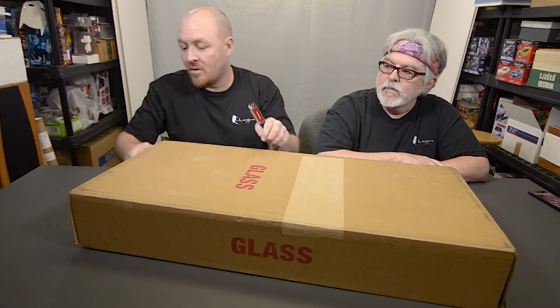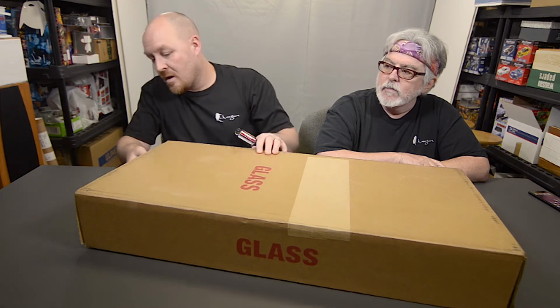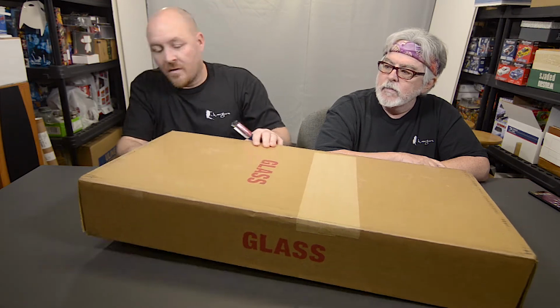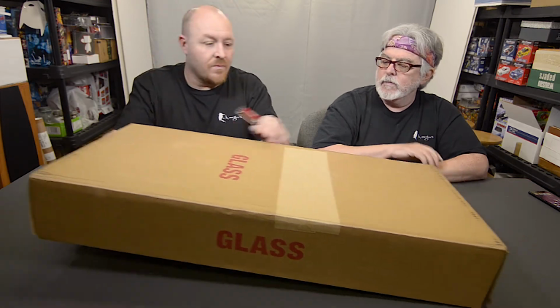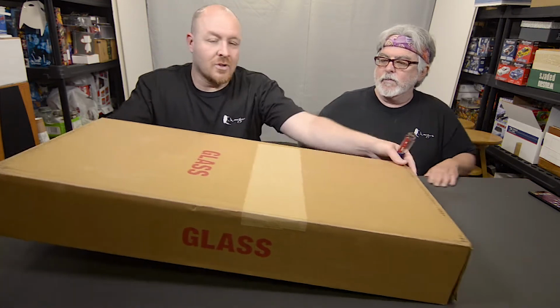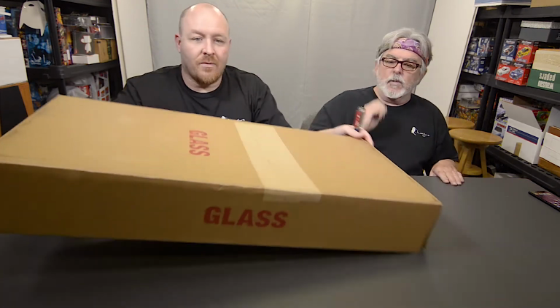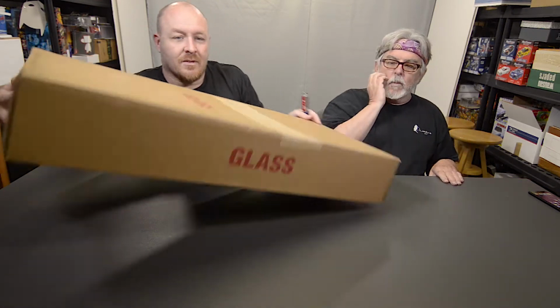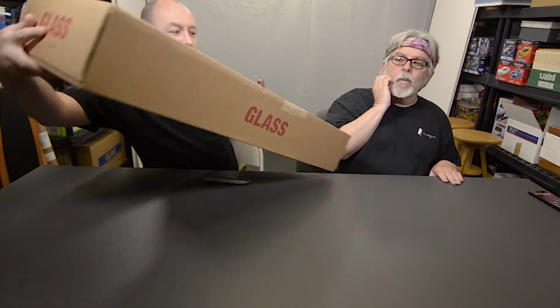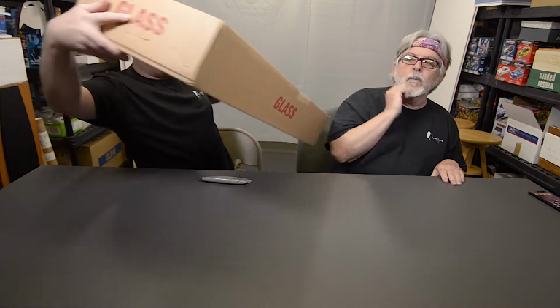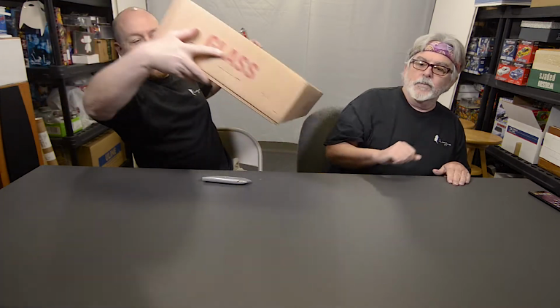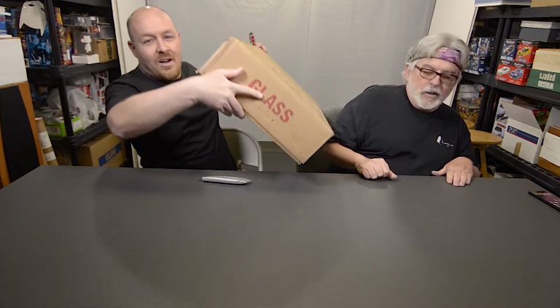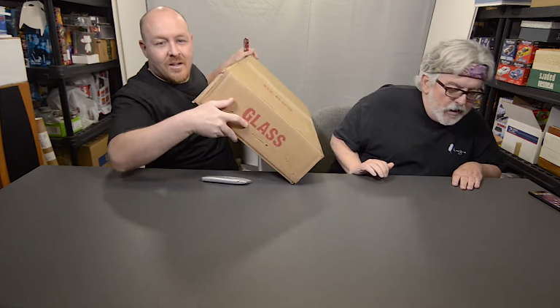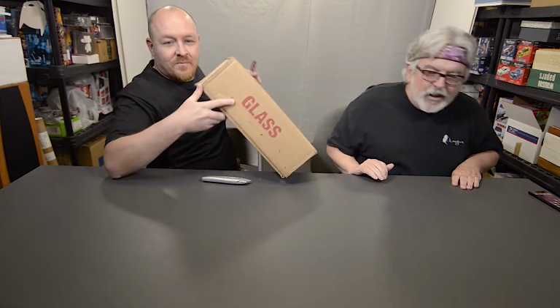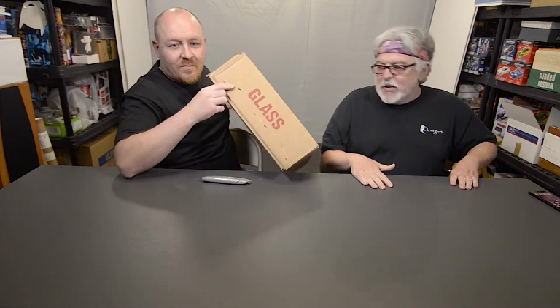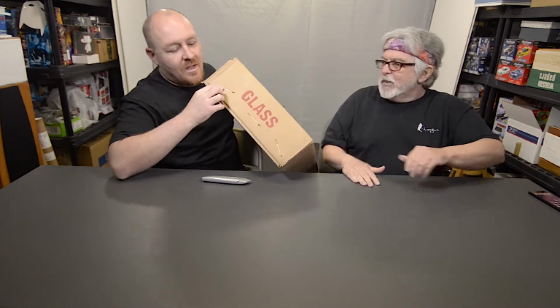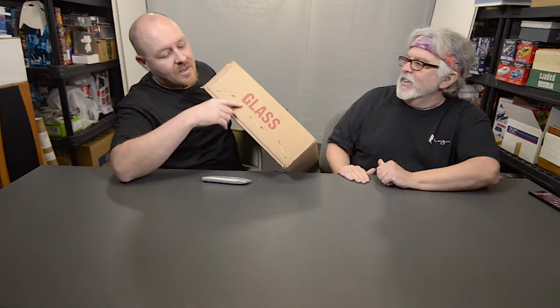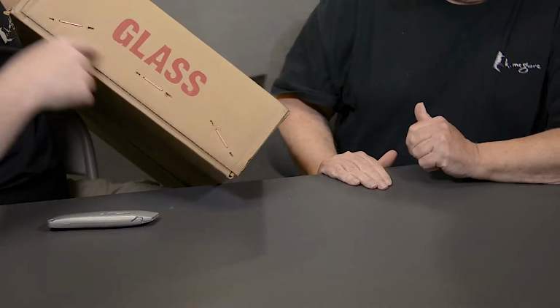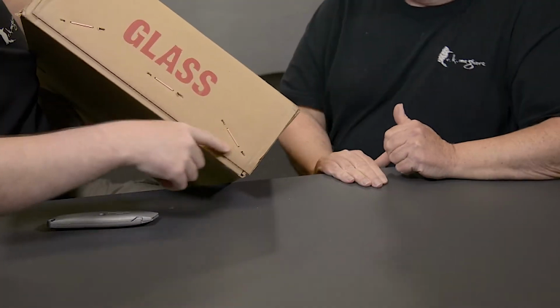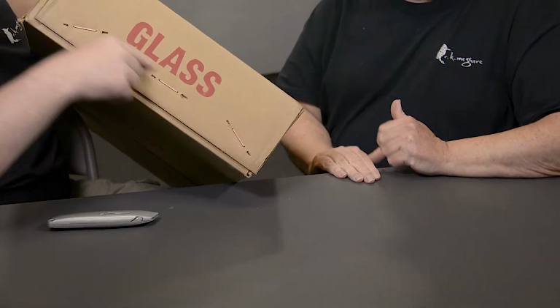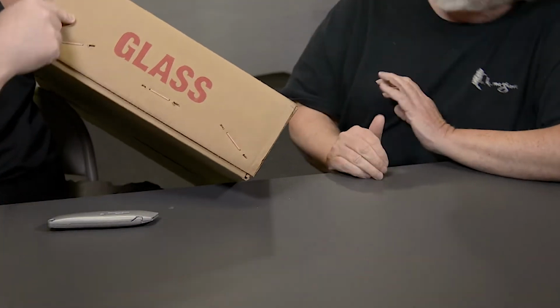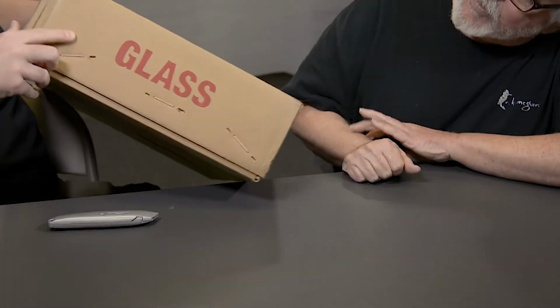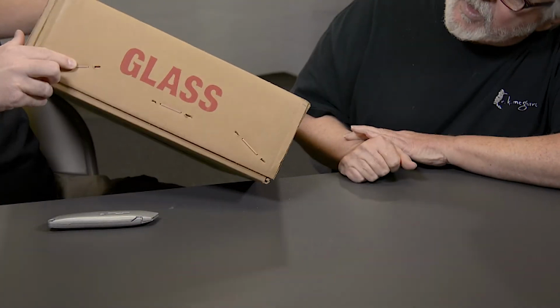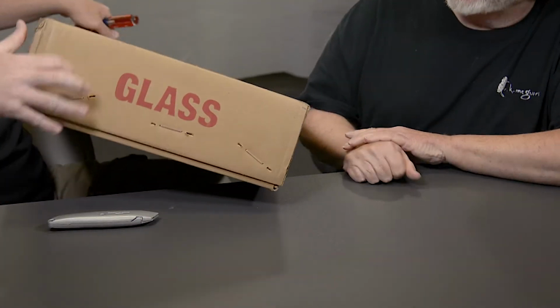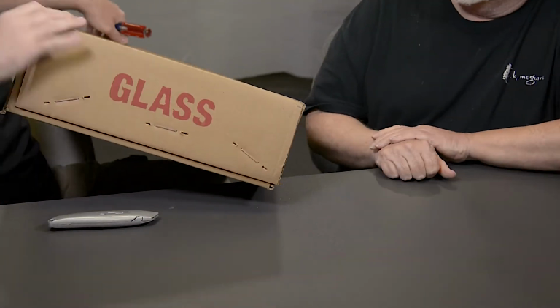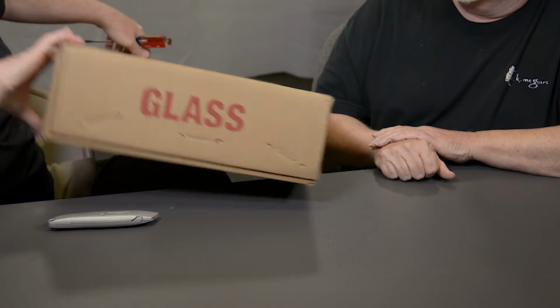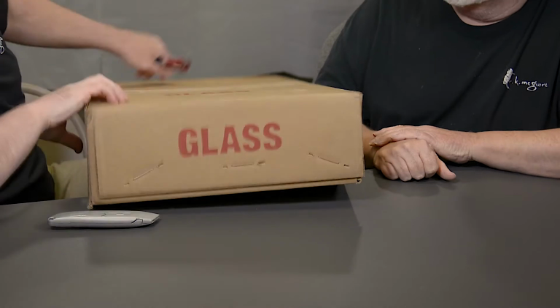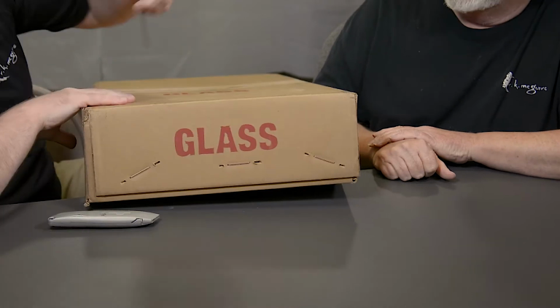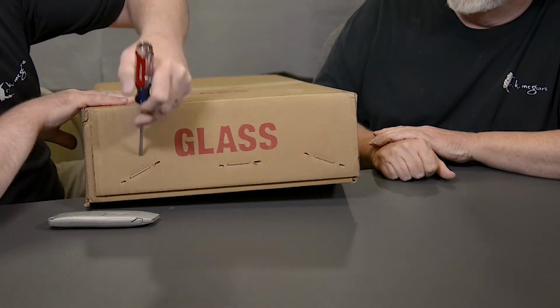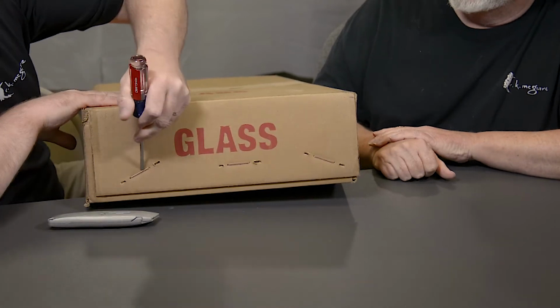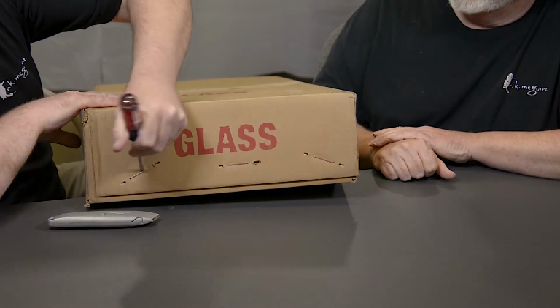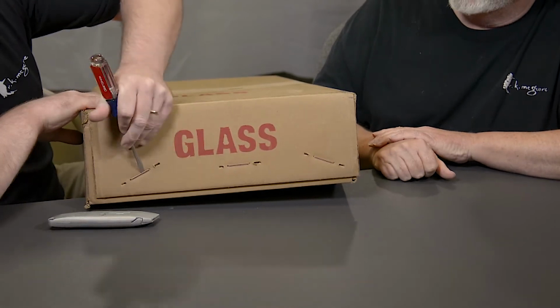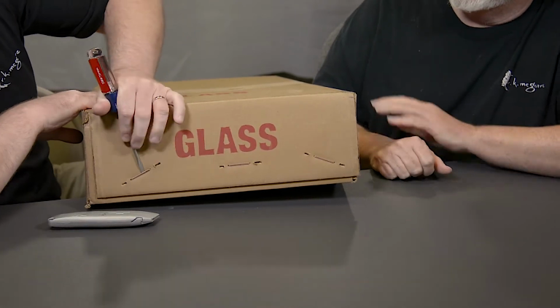First off, I'm going to whack Keith in the head. Nice, get out of the picture. They actually use heavy duty staples, which is awesome. No little dinky tape here.